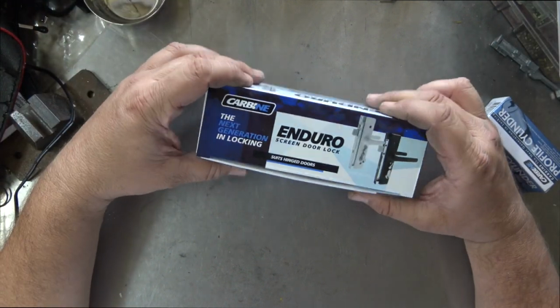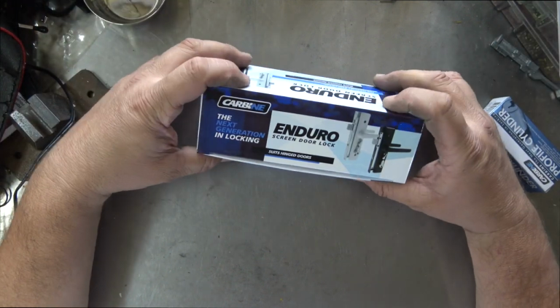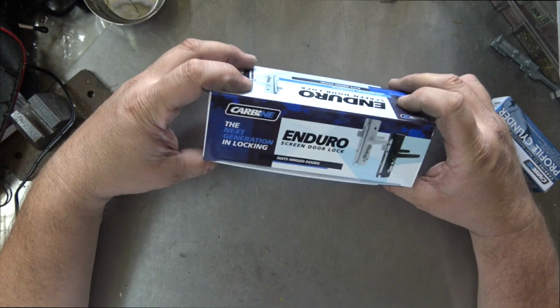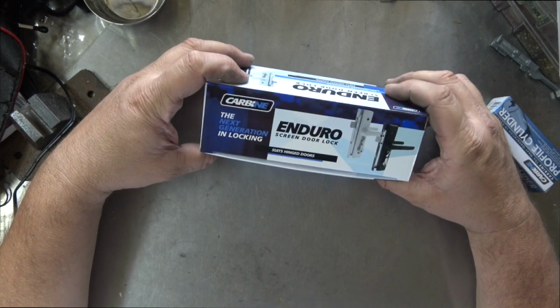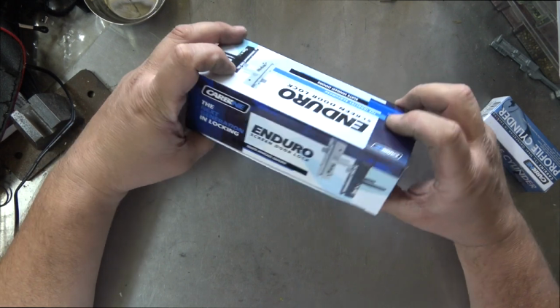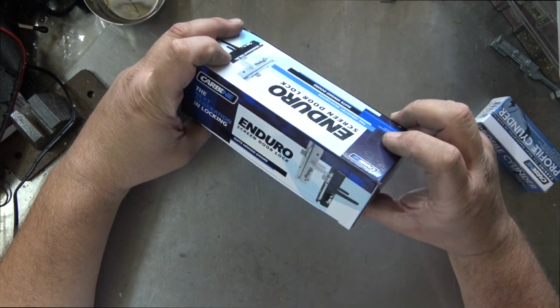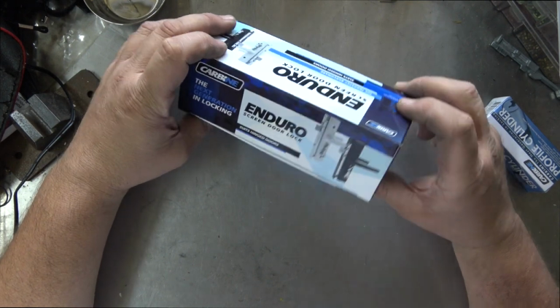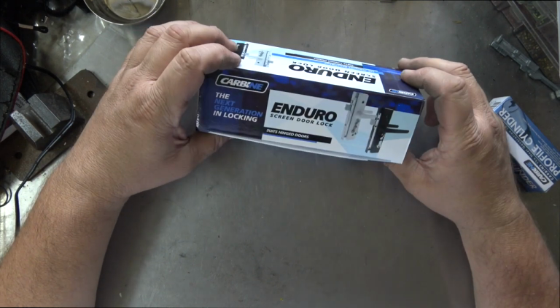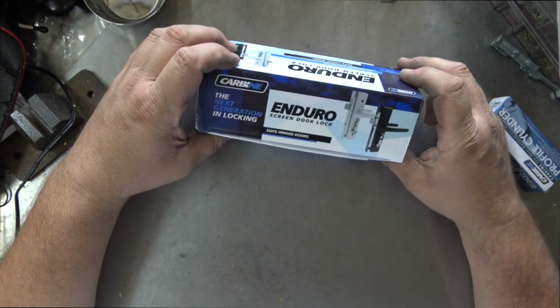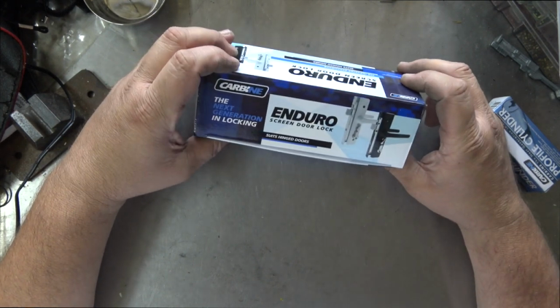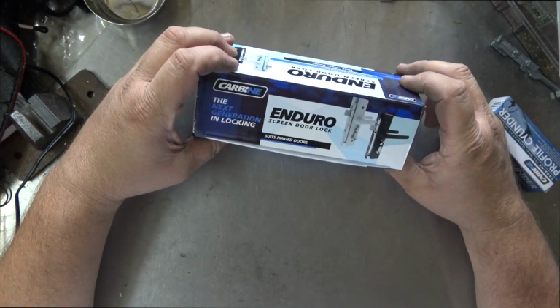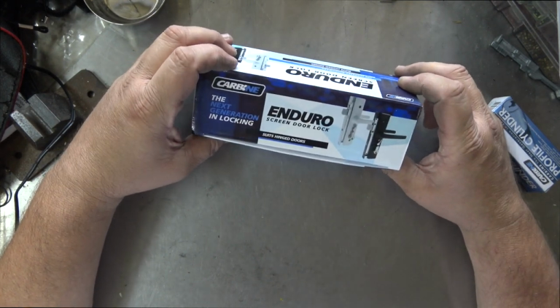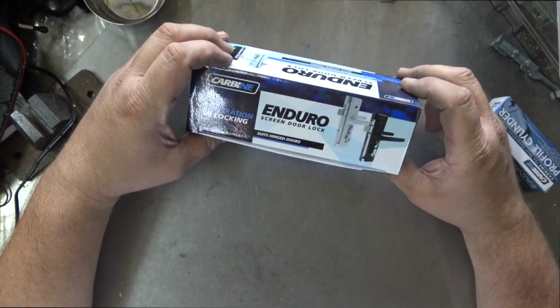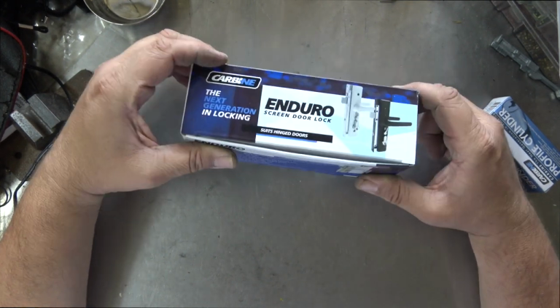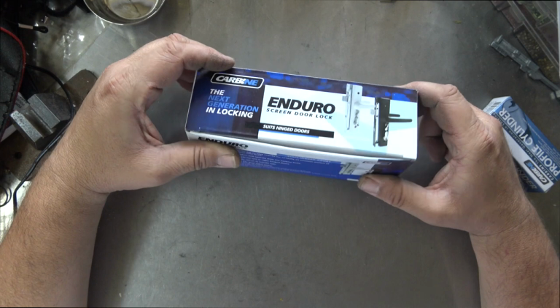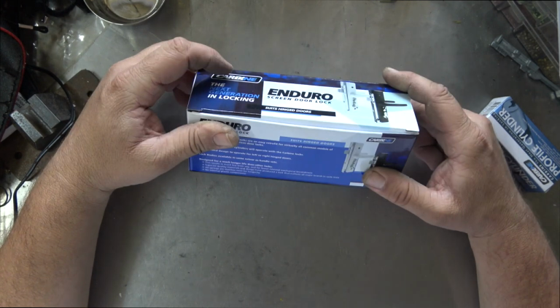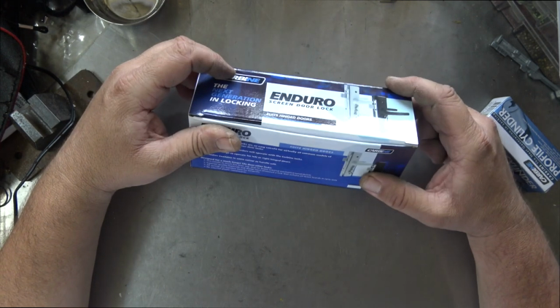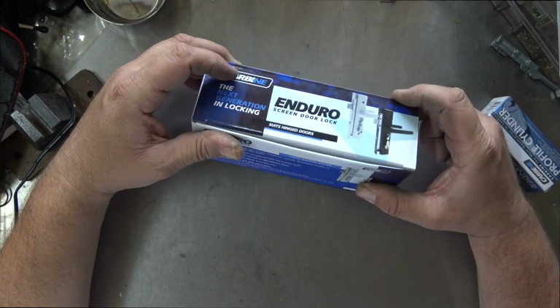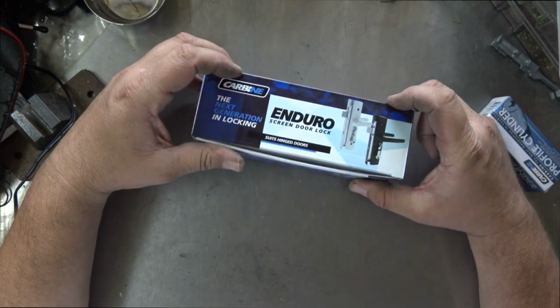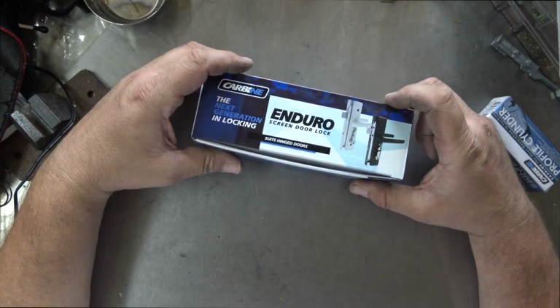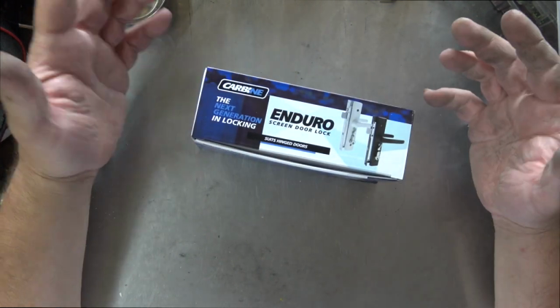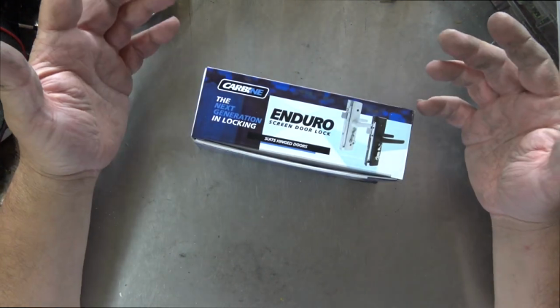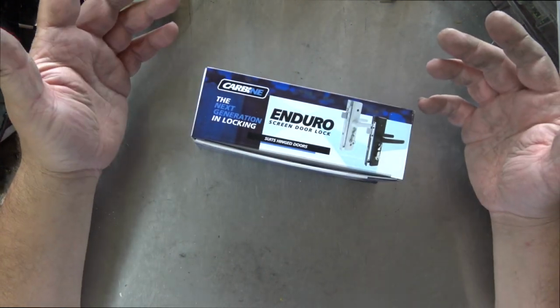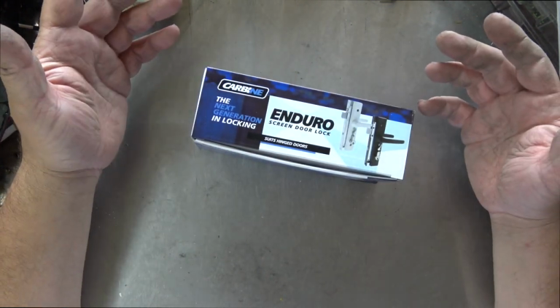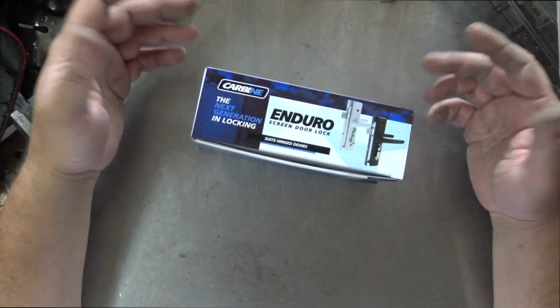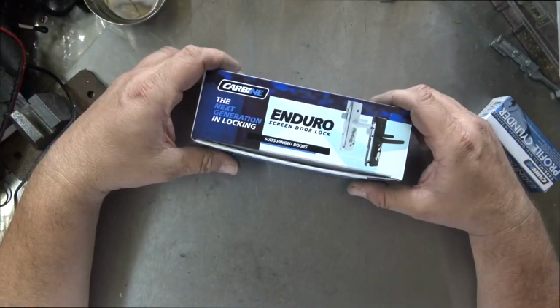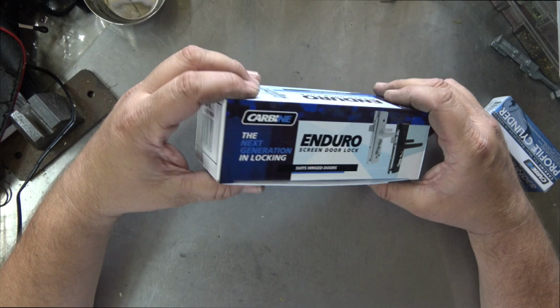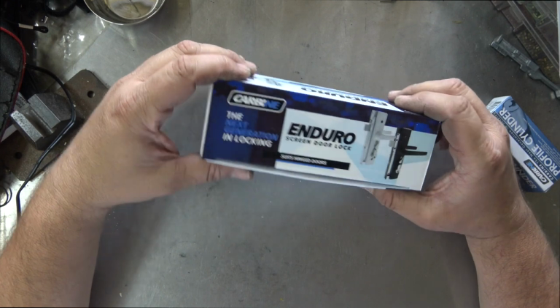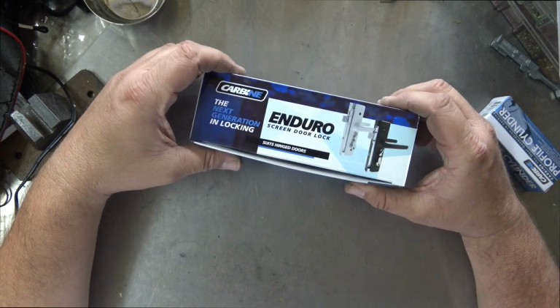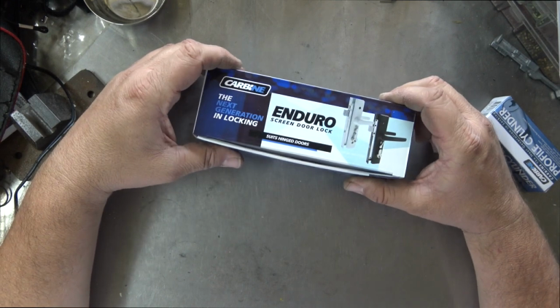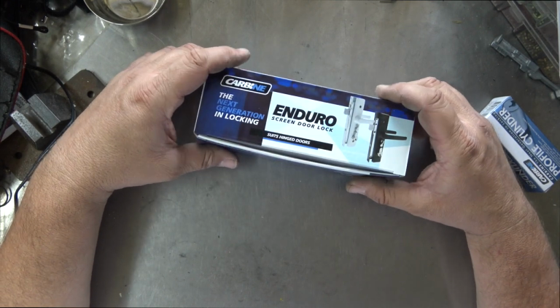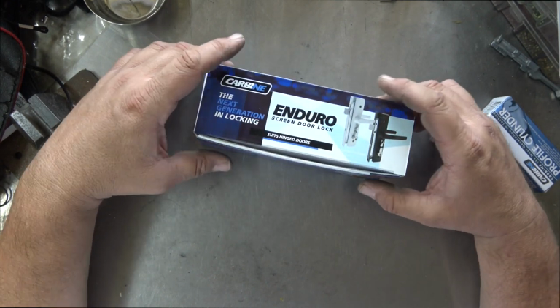Some of the differences with this one before I unbox it: there are fewer moving parts inside, there are no plastic parts, and unlike some other locks like the Lockwood screen door lock, they're probably not using that cheap nasty grease that turns into glue.